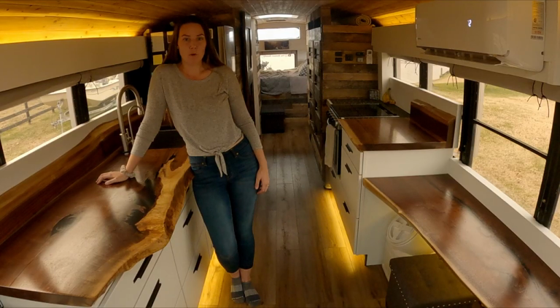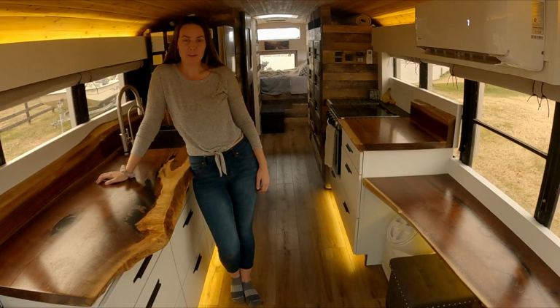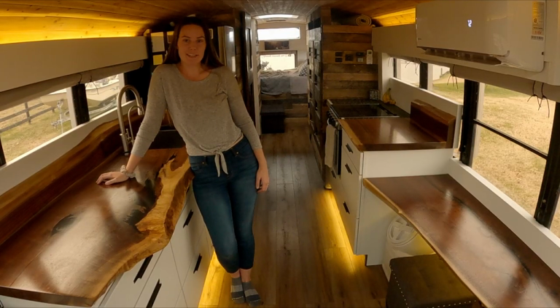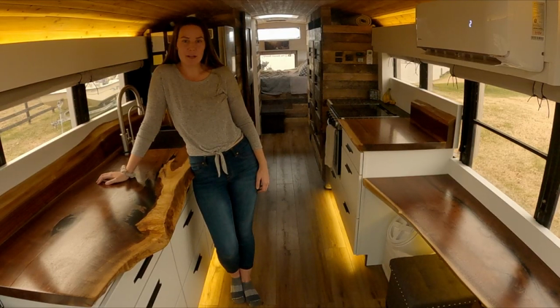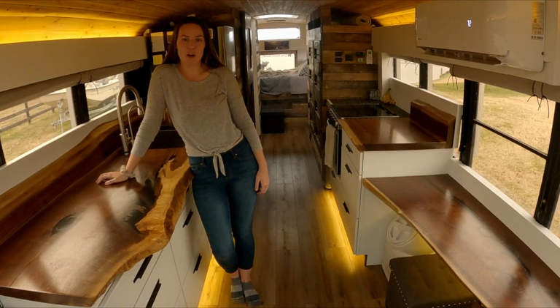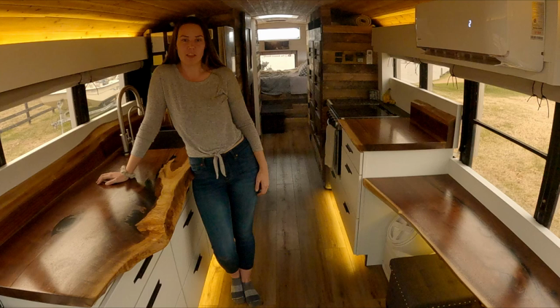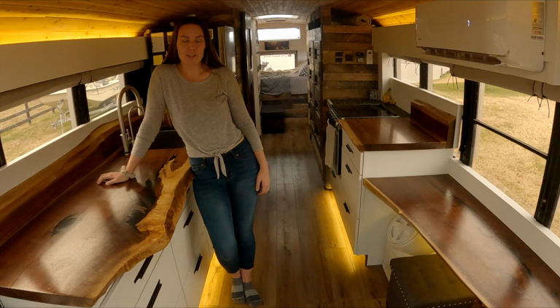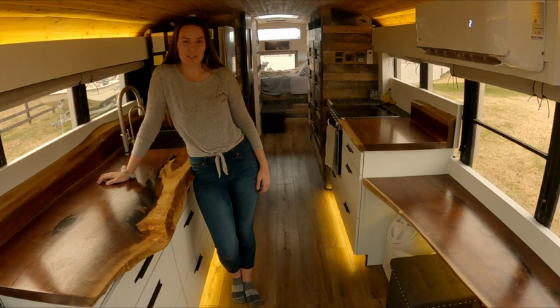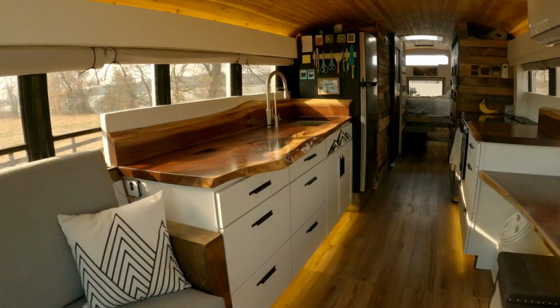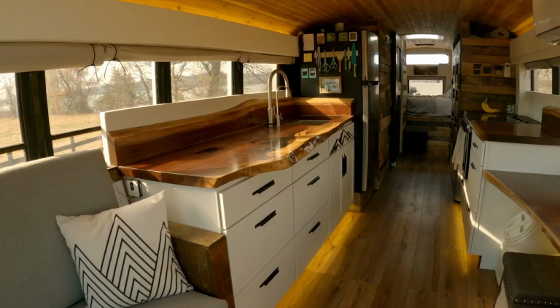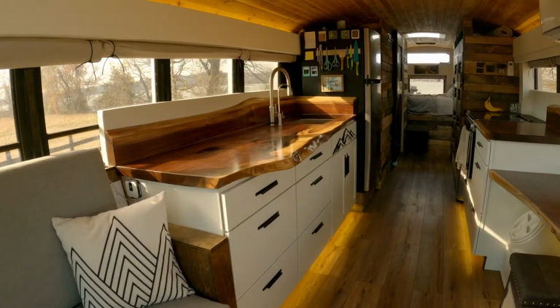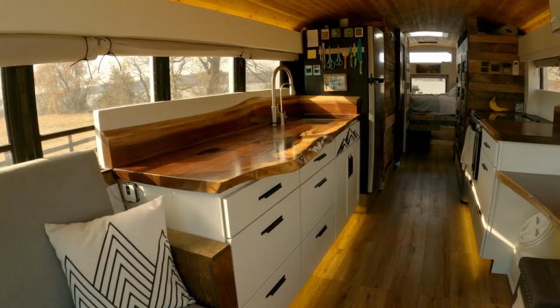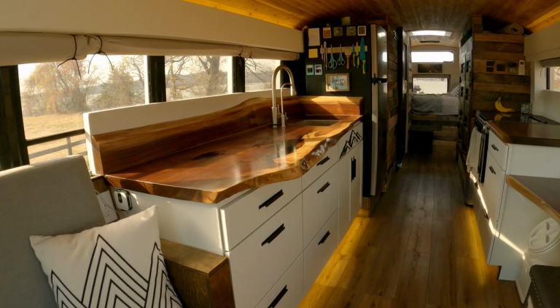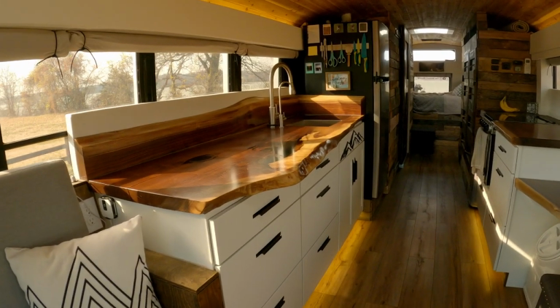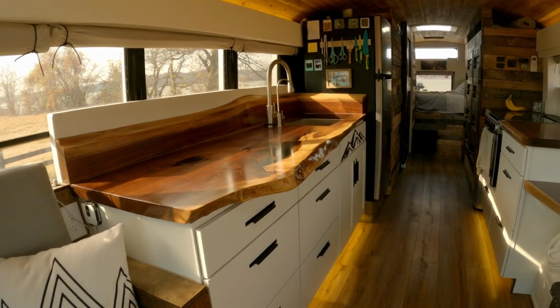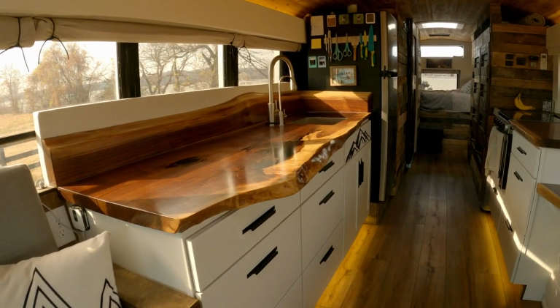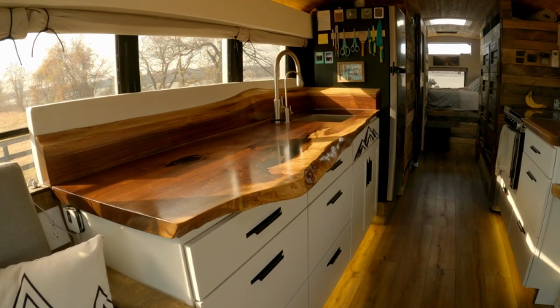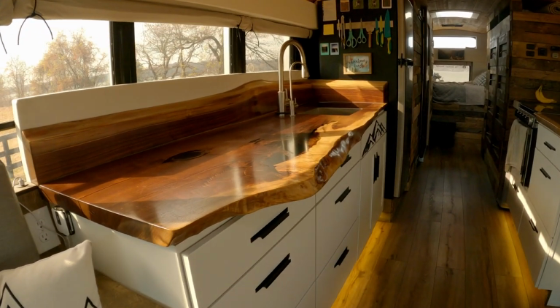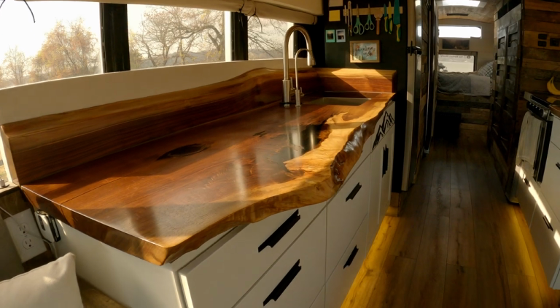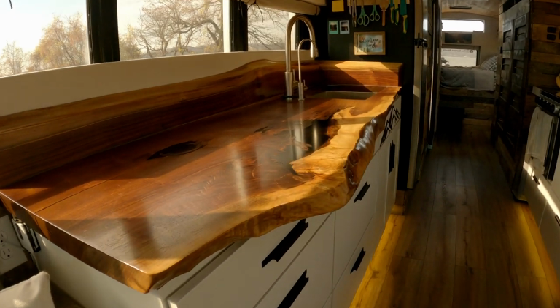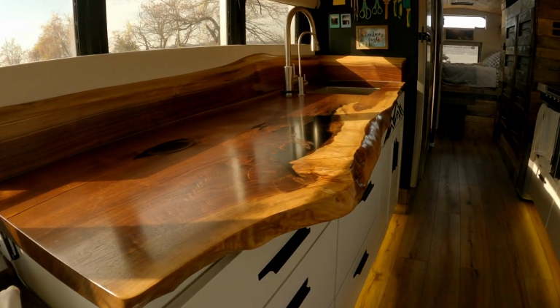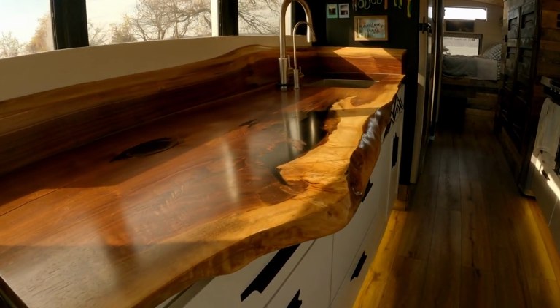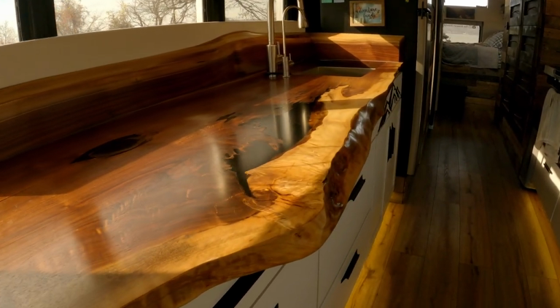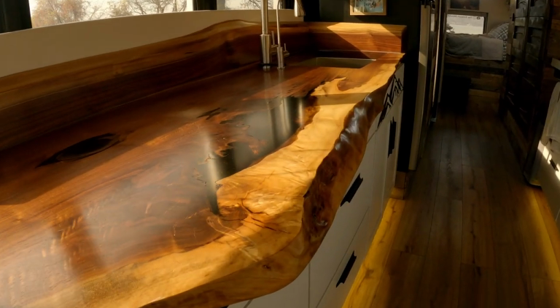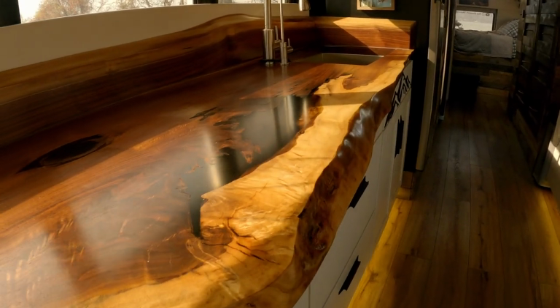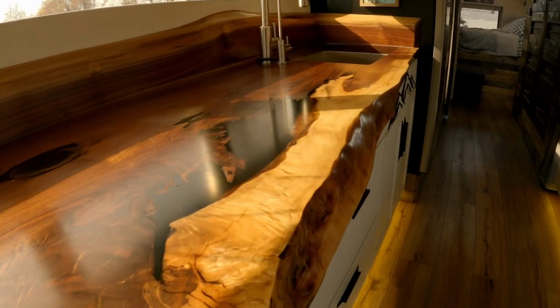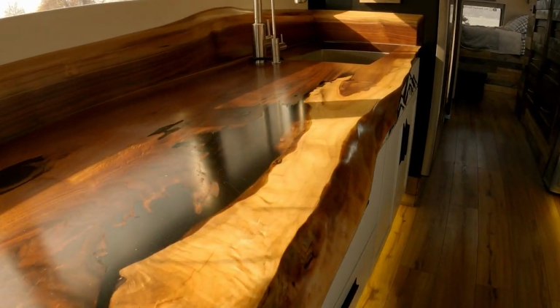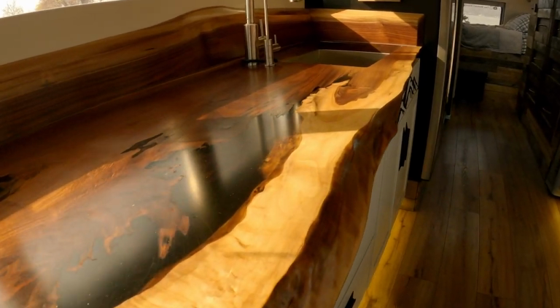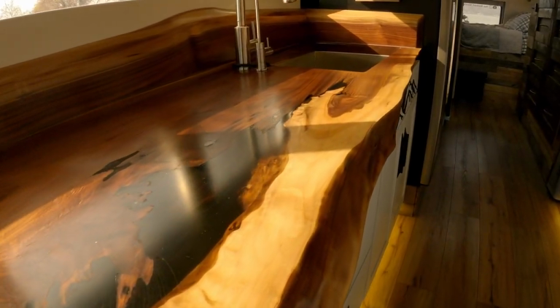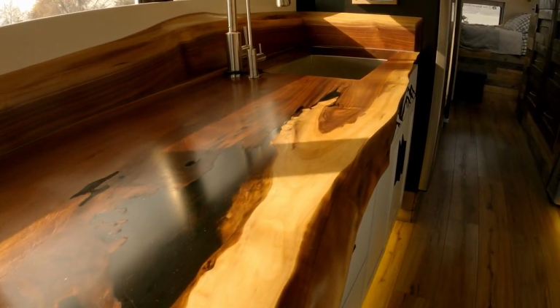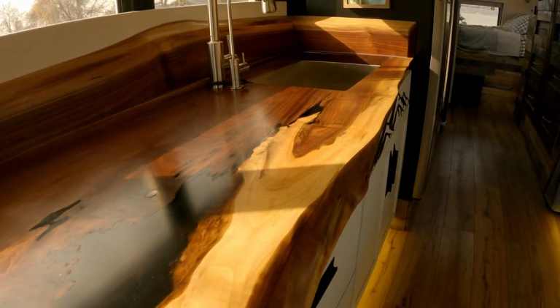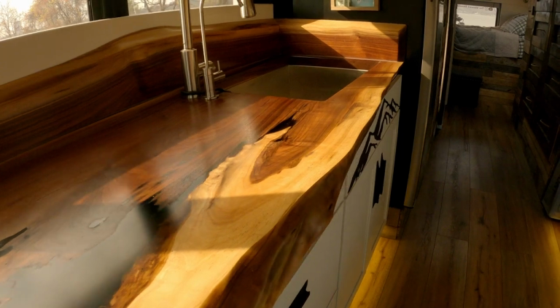One of our favorite things in the bus are our live edge countertops. Our friend John Kidd from the Renaissance Mill milled them, sanded them, and epoxied them for us. They are black walnut, and all three pieces are from the same tree.